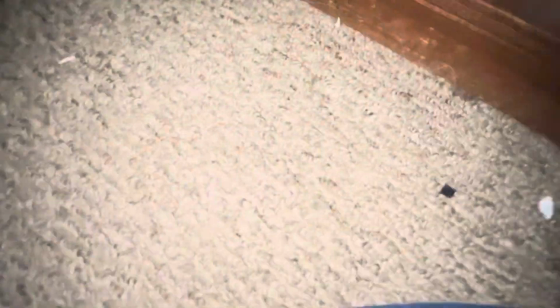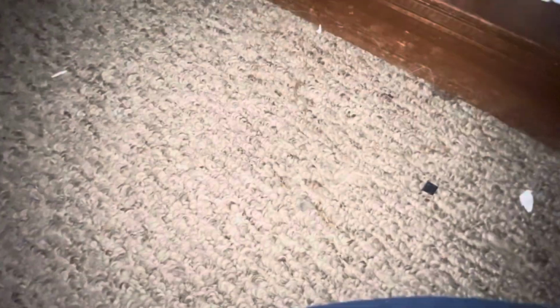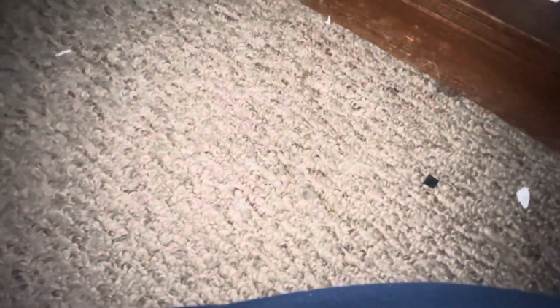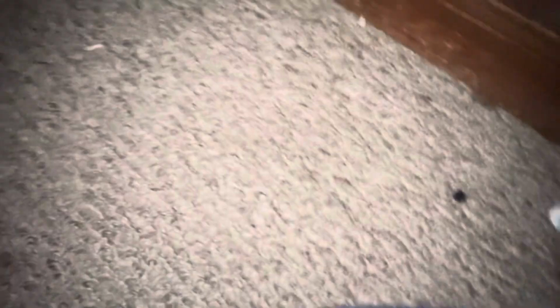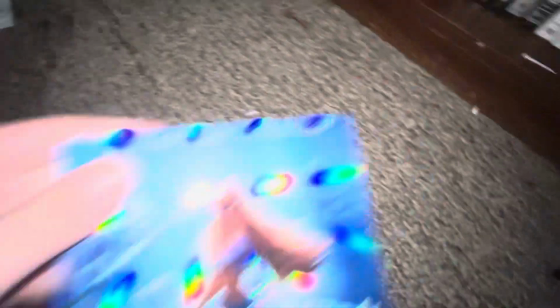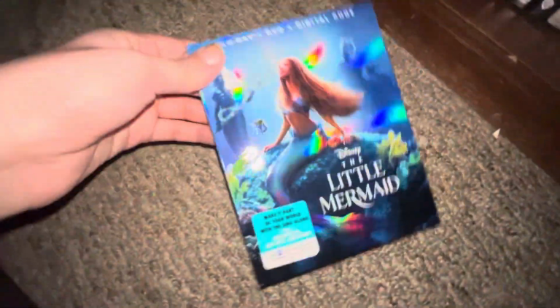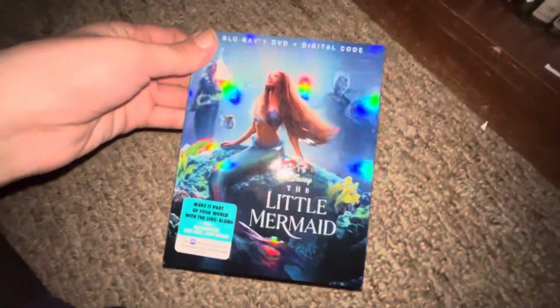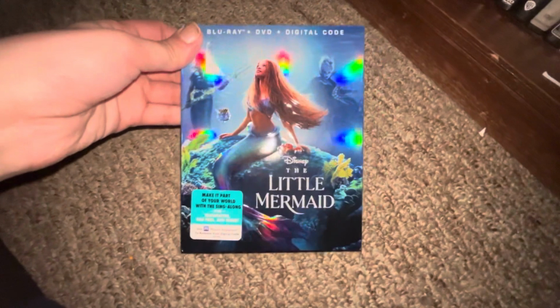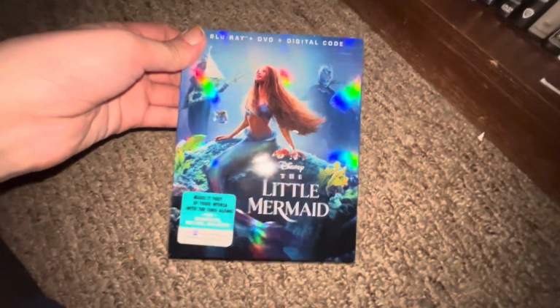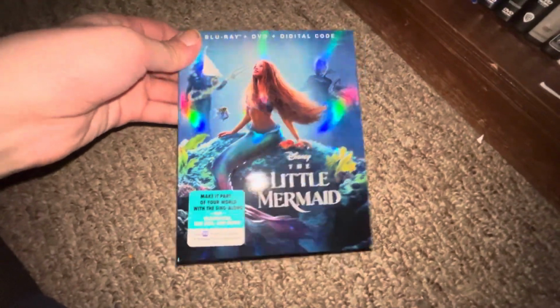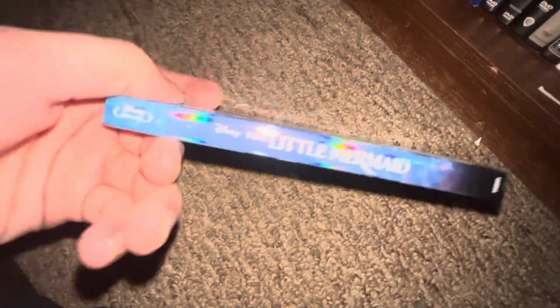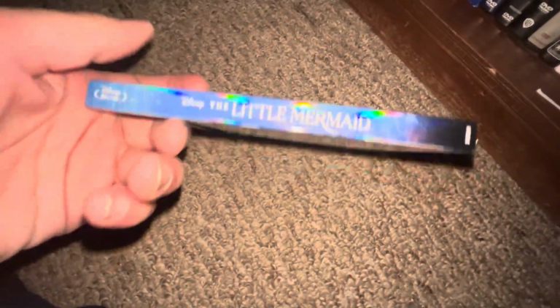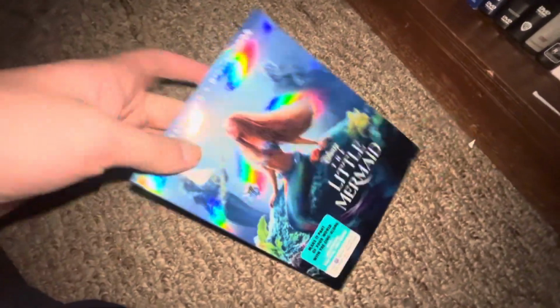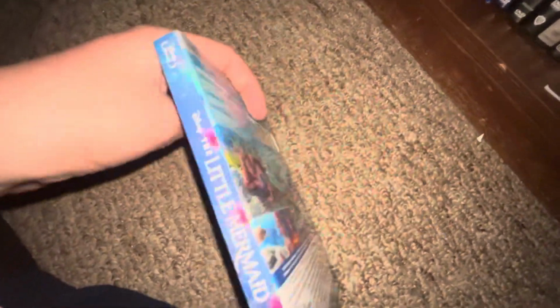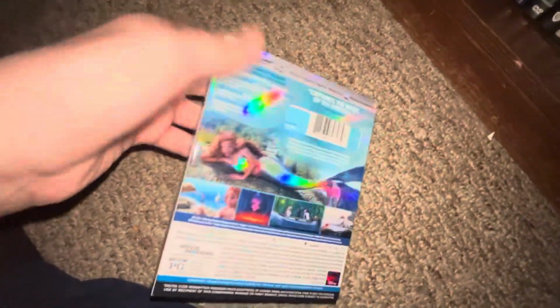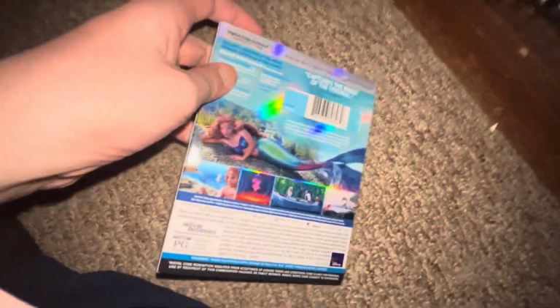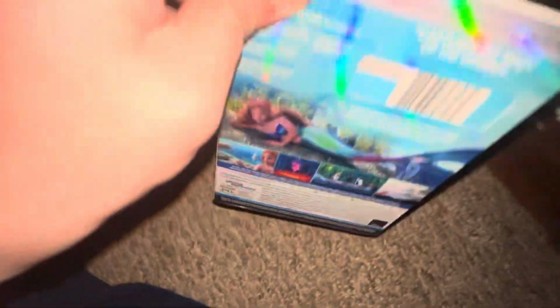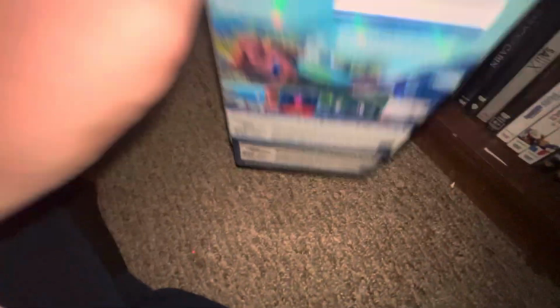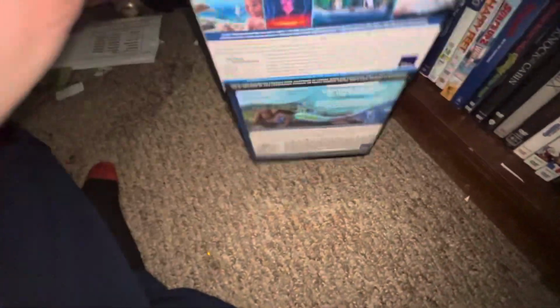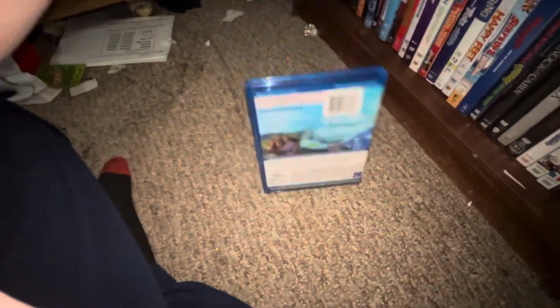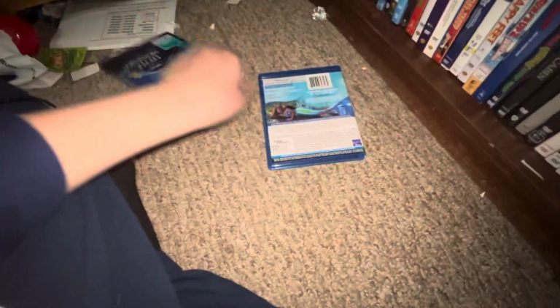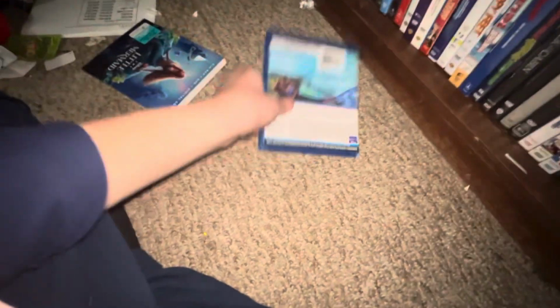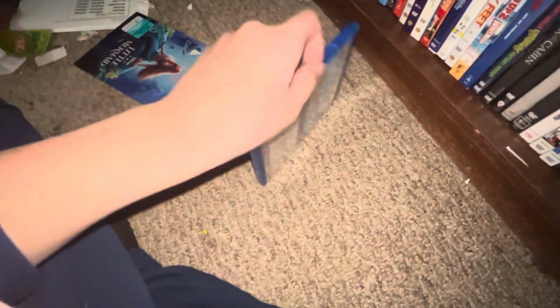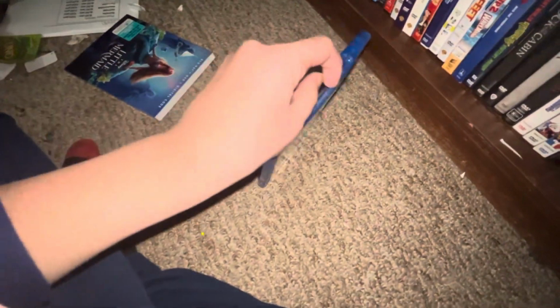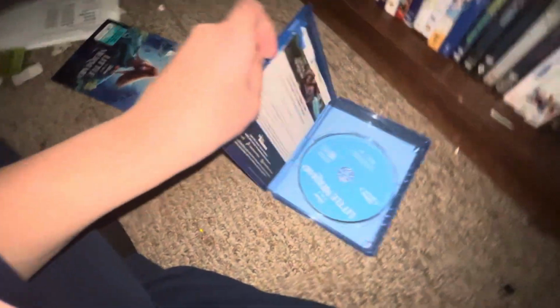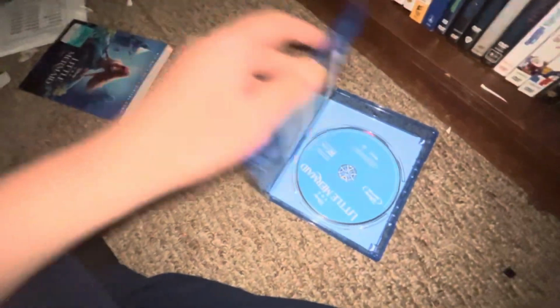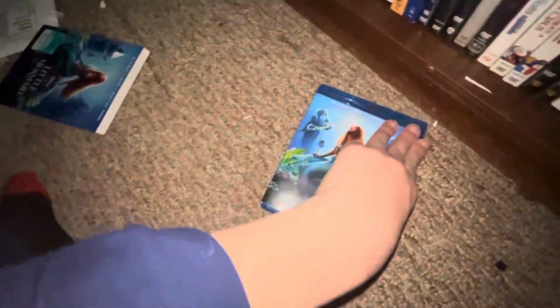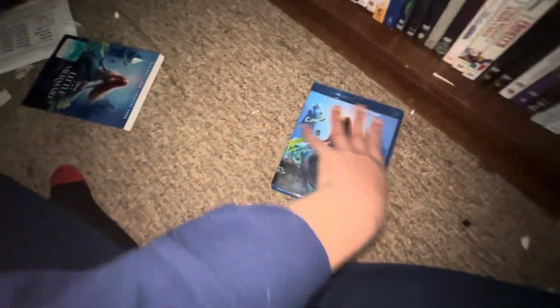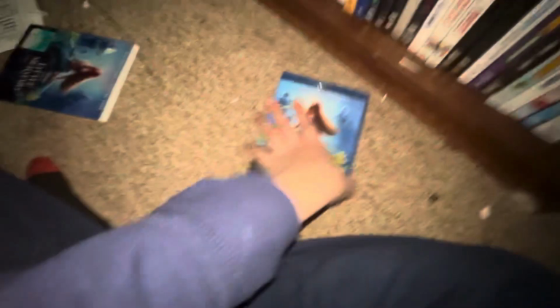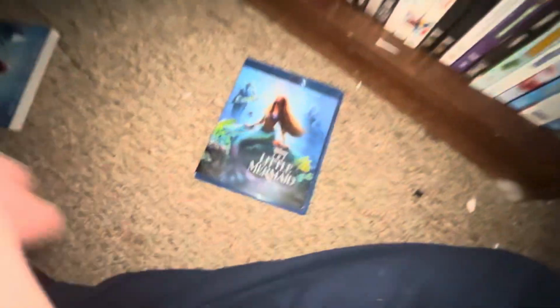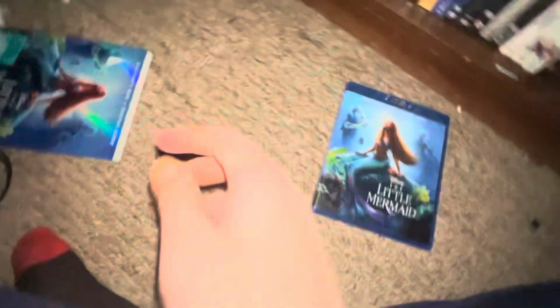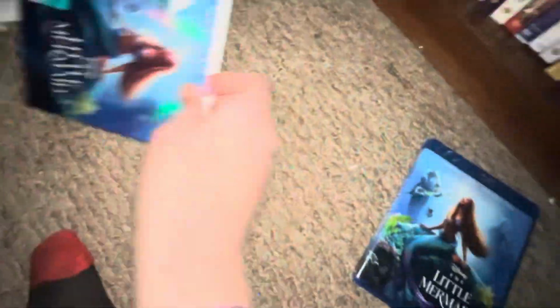Up next I got the Live Action Little Mermaid — also done an unboxing on this. Front, spine, back. Blu-ray. DVD — I don't feel like removing that anymore.